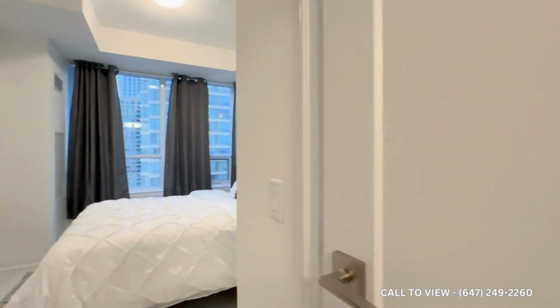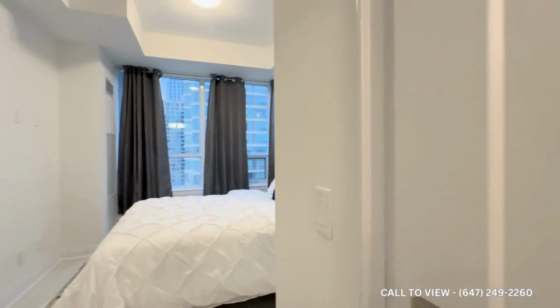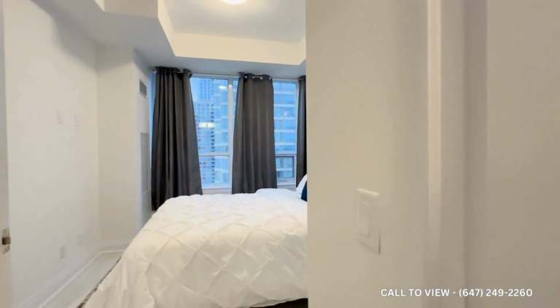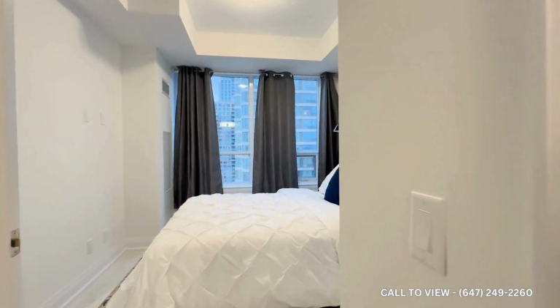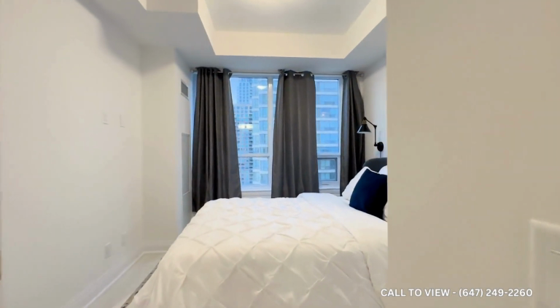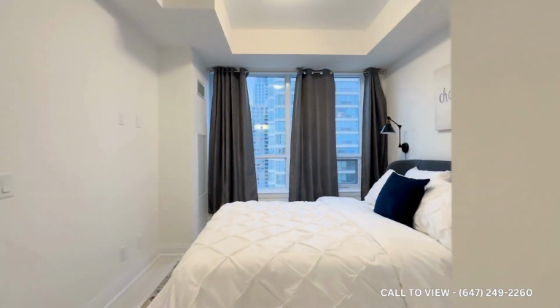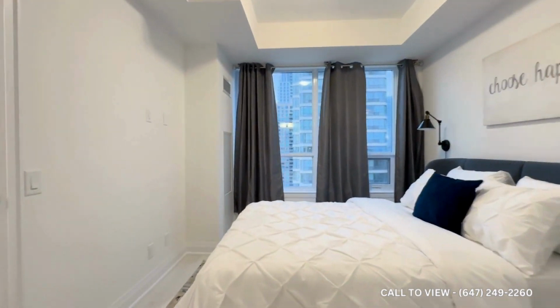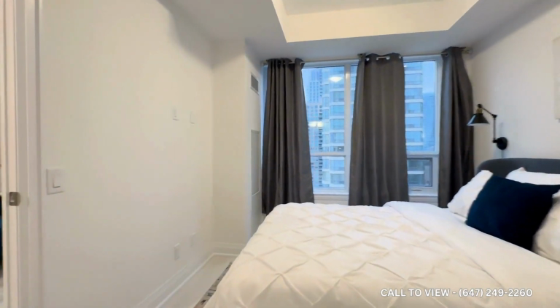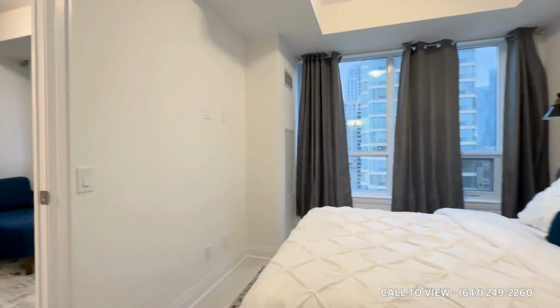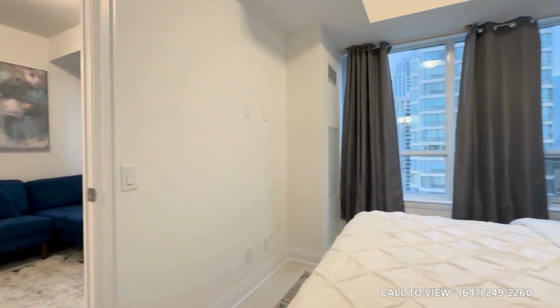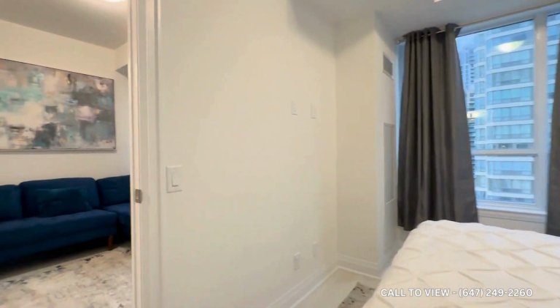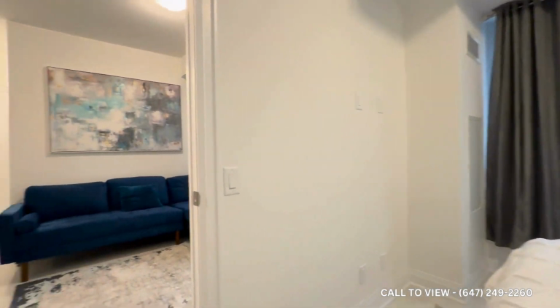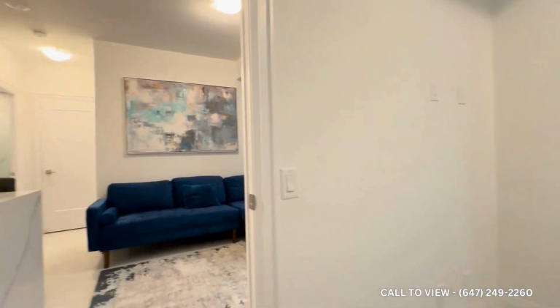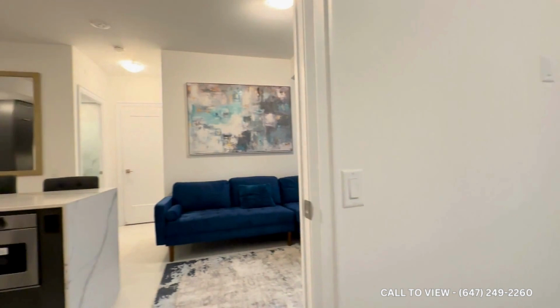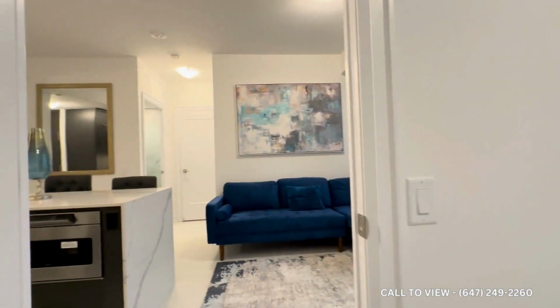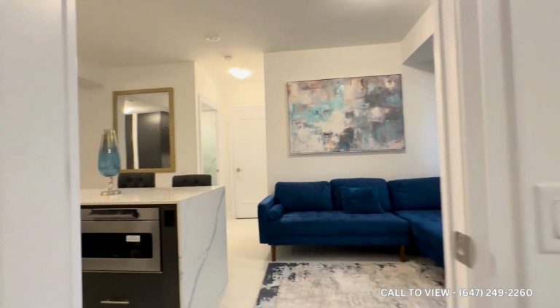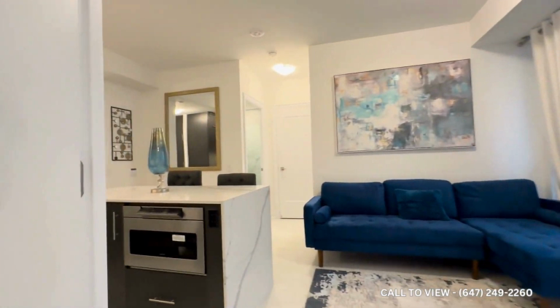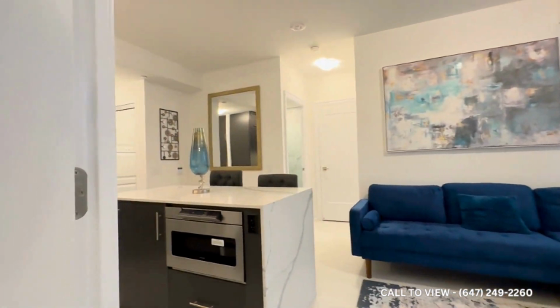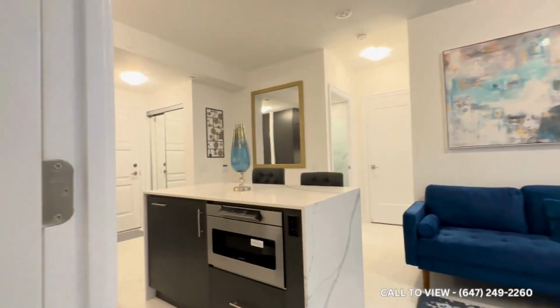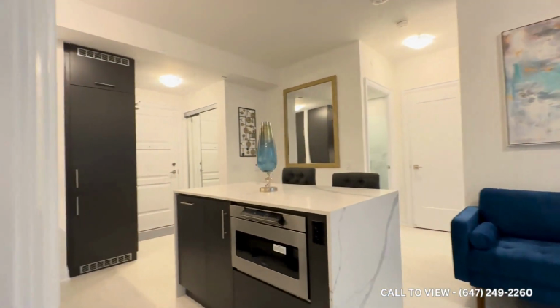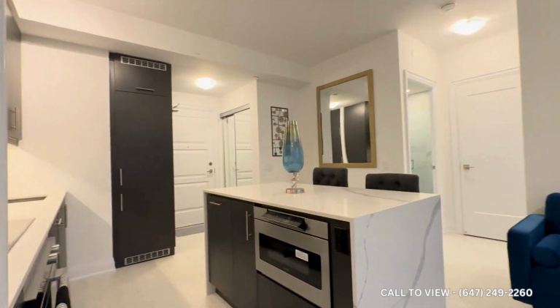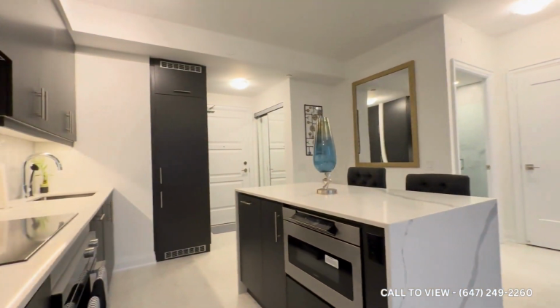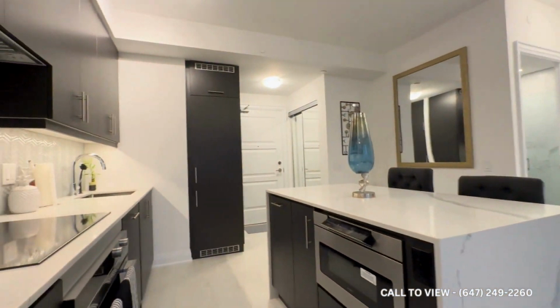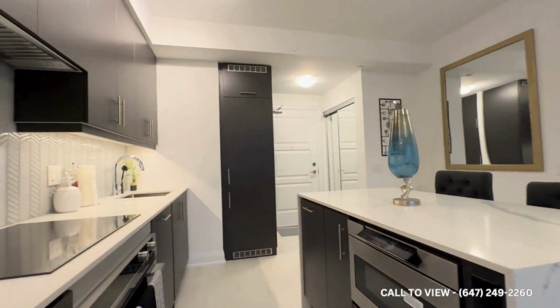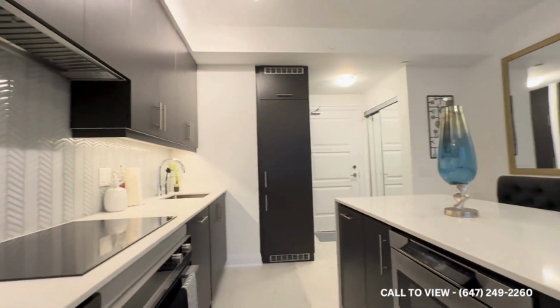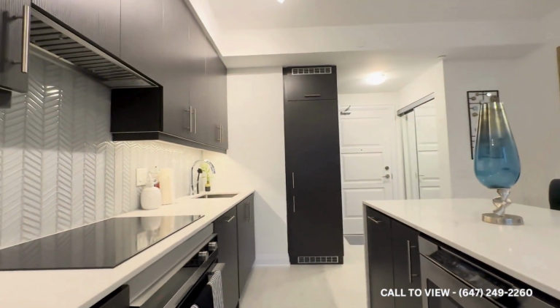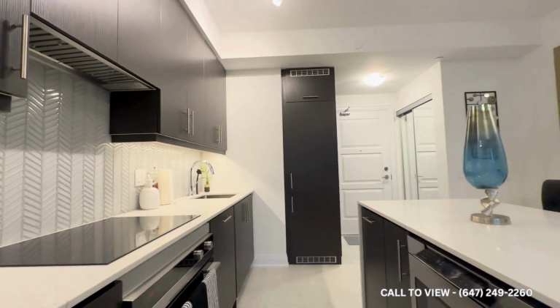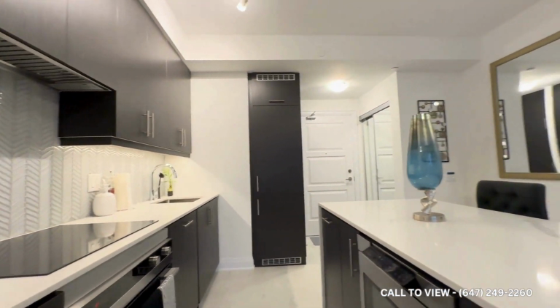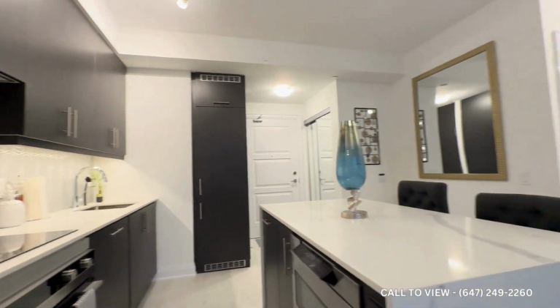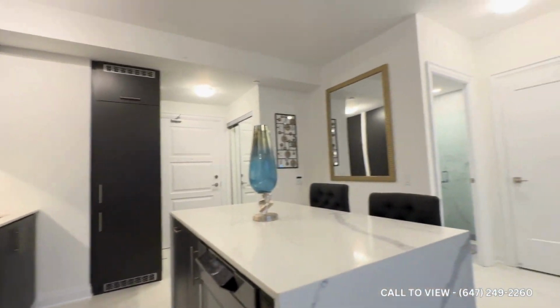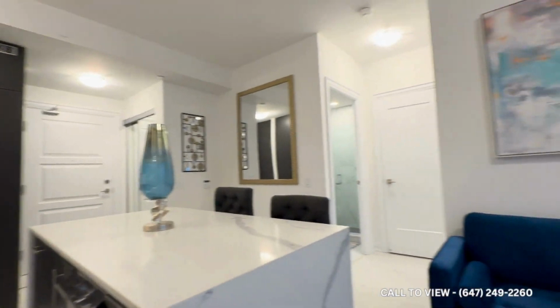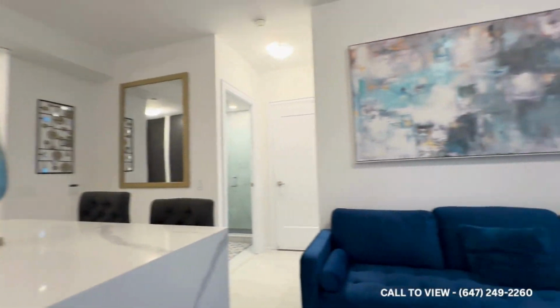If you are interested in booking a showing, contact us at Qterra Property Management. We'll be more than happy to show you this beautiful, elegant condo here at 36 Elm Drive. Thank you very much.